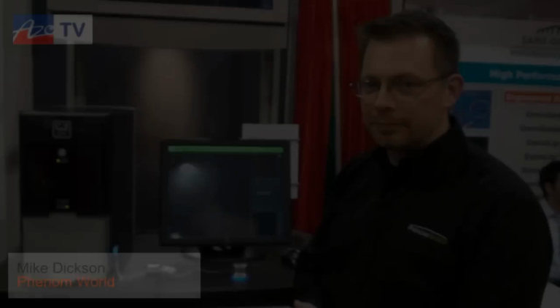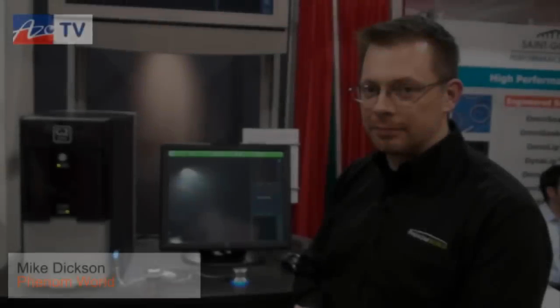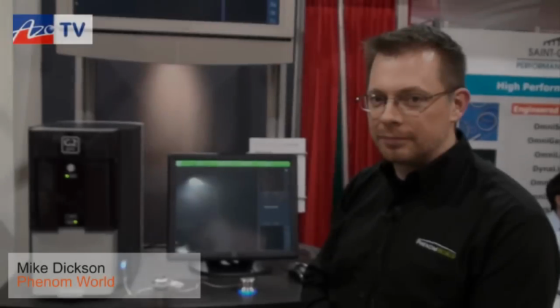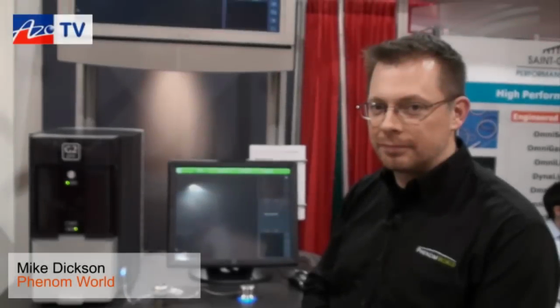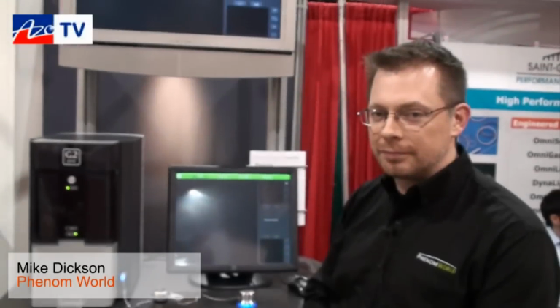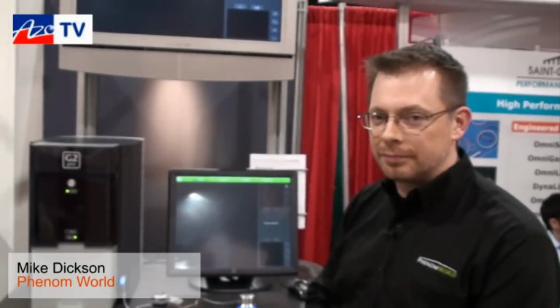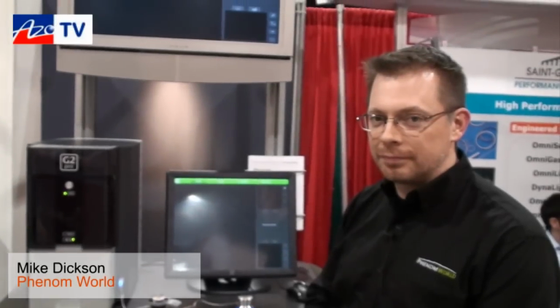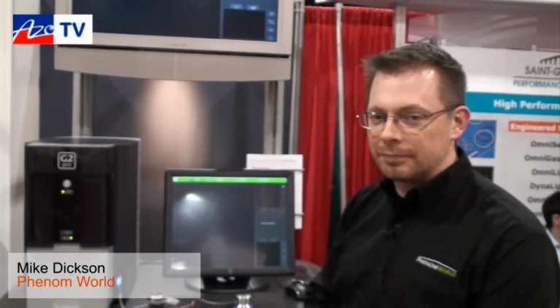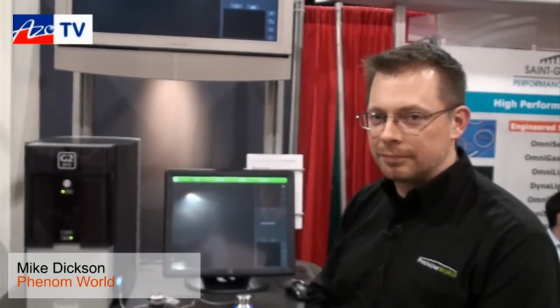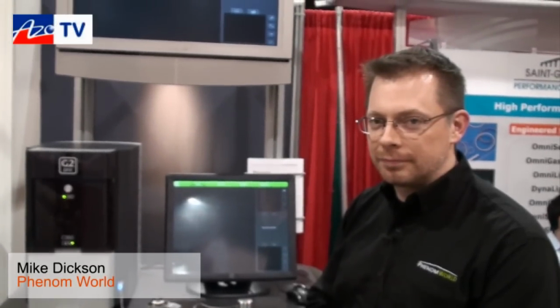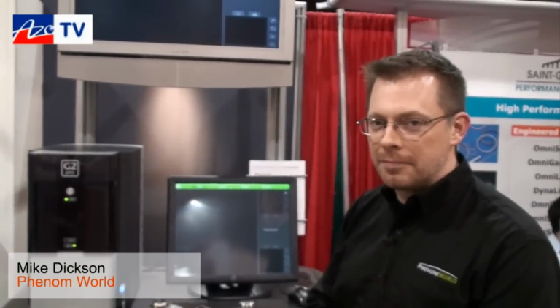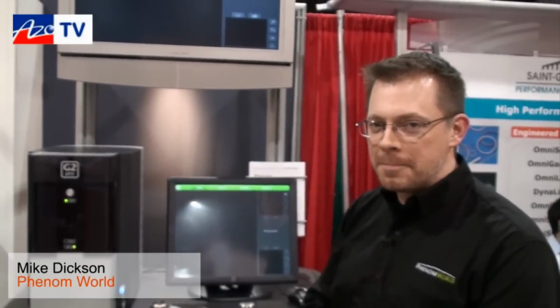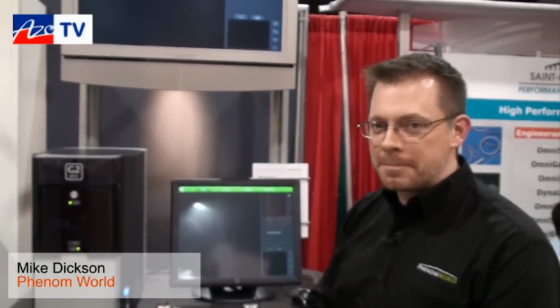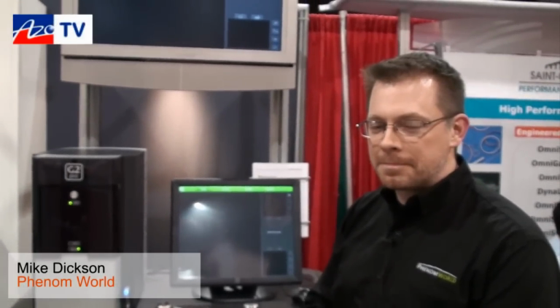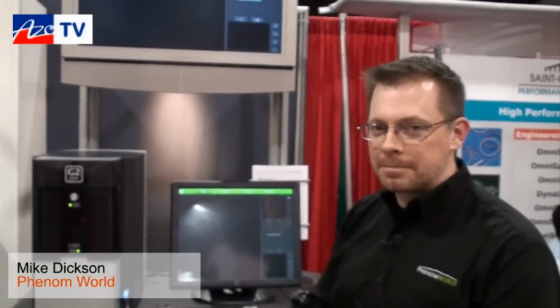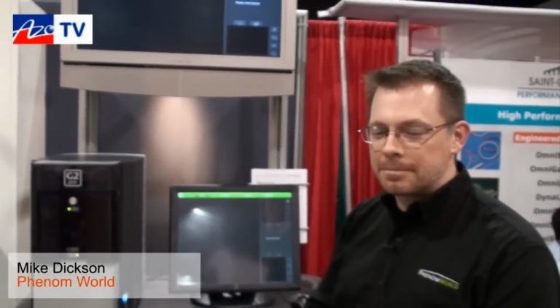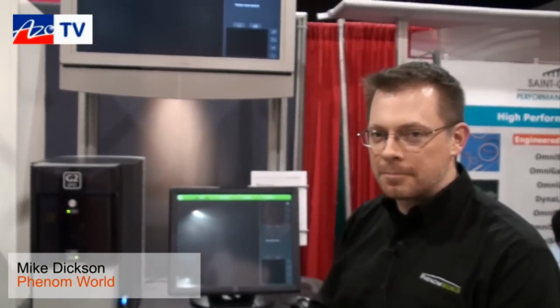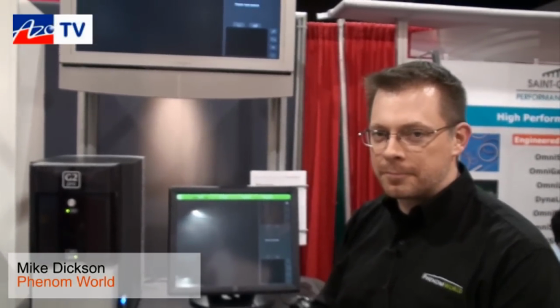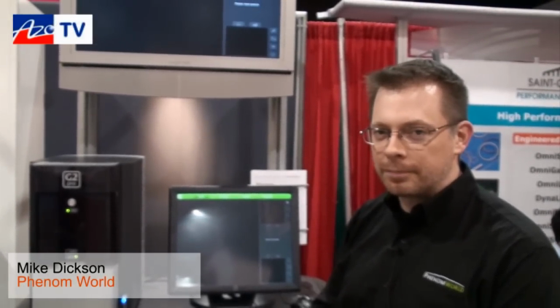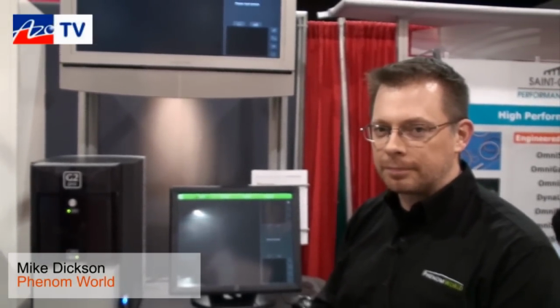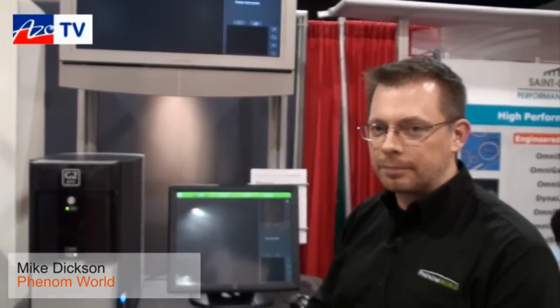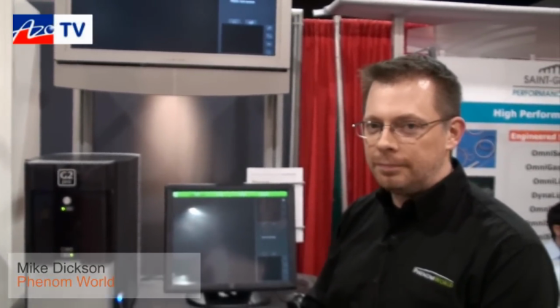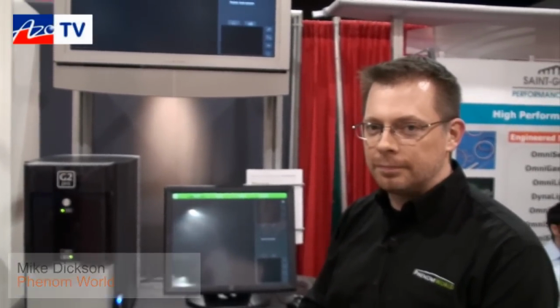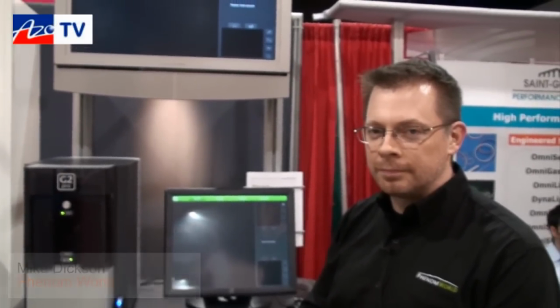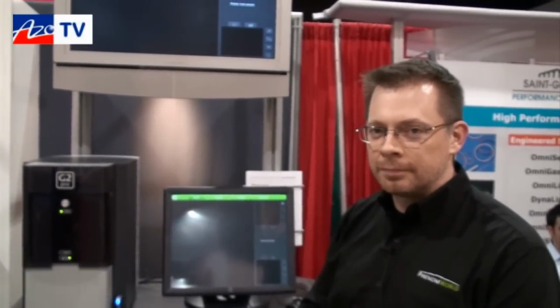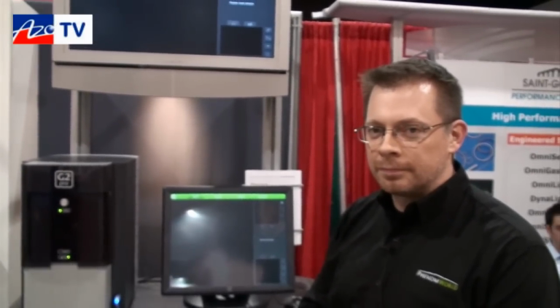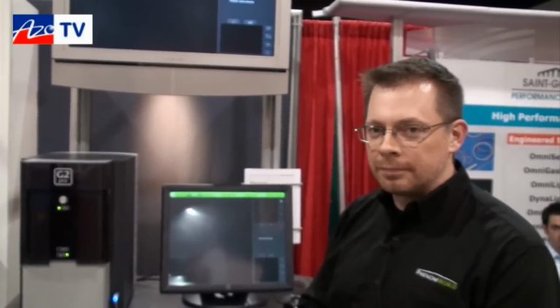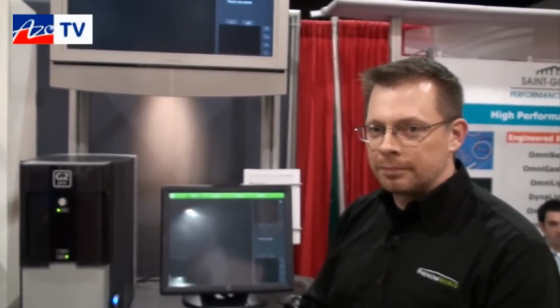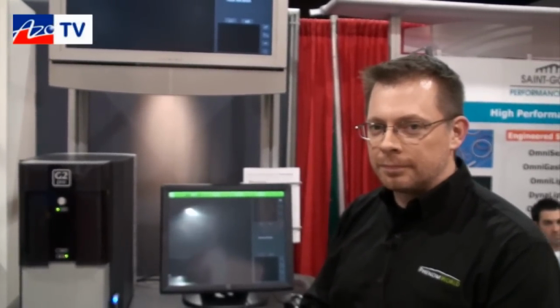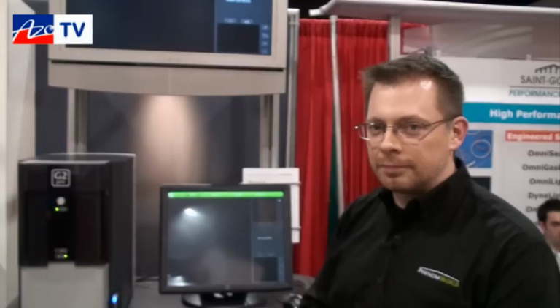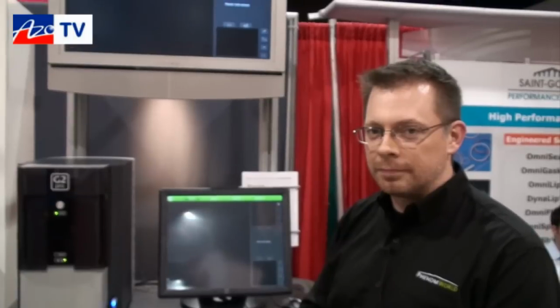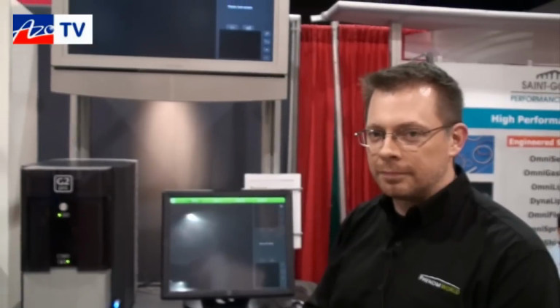This is Cameron Chai bringing another episode of AzoTV, and today I'm speaking to Mike Dixon from Phenom World. He's going to tell us about their new G2 Pro system.